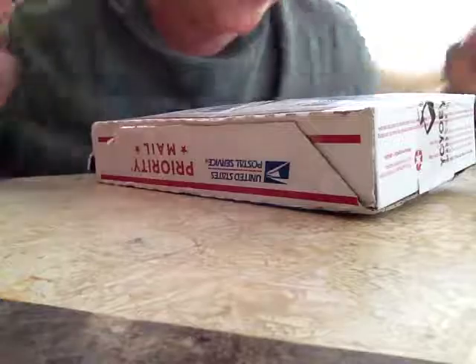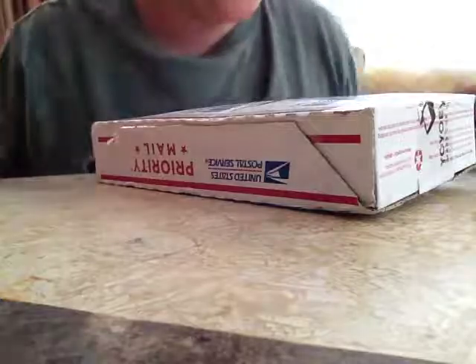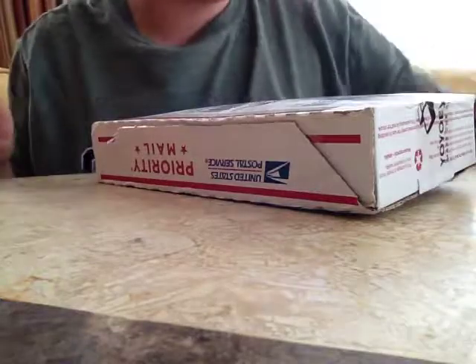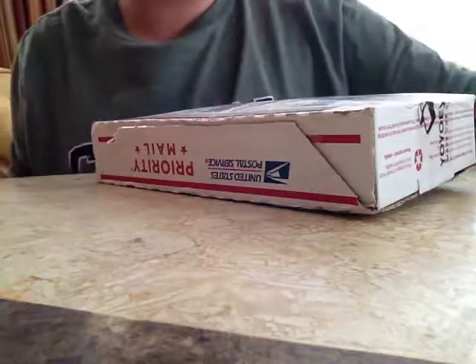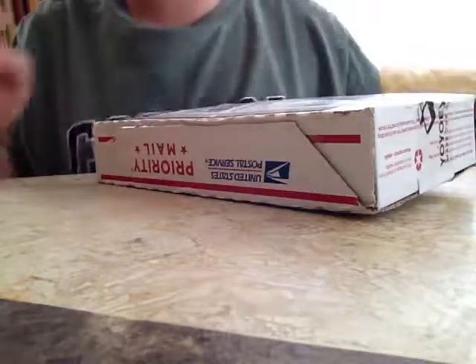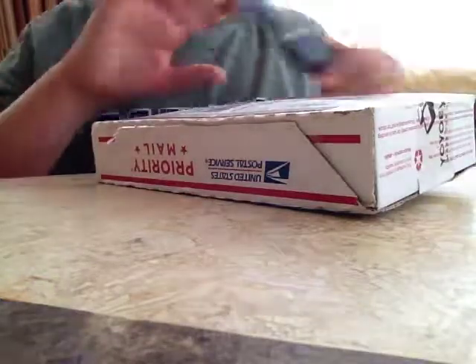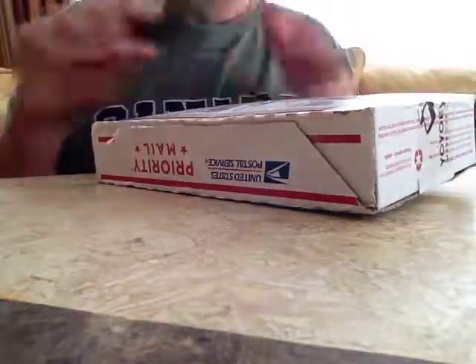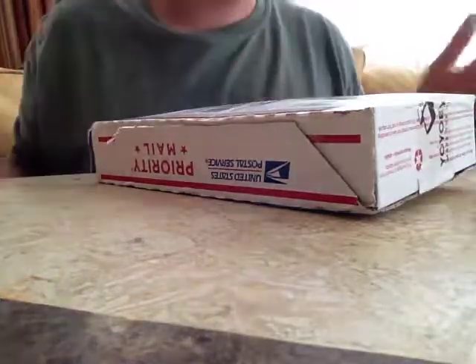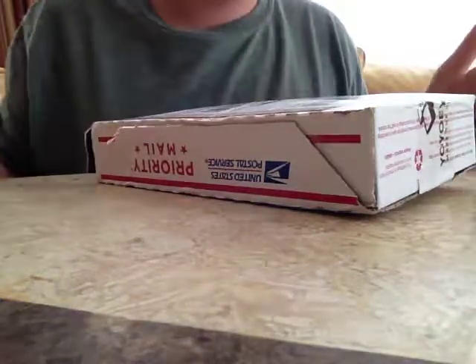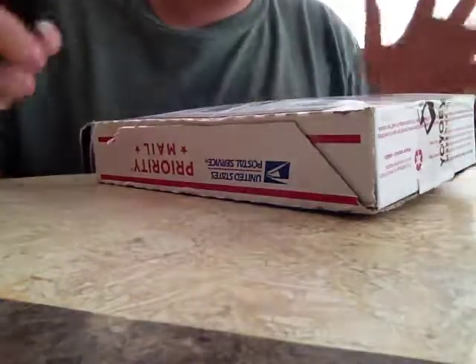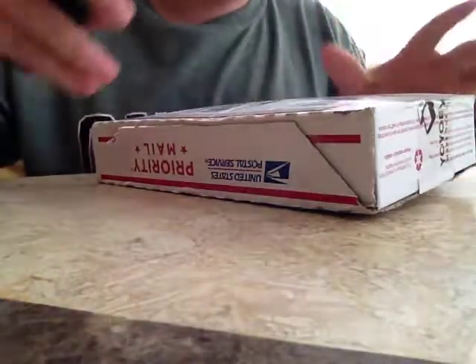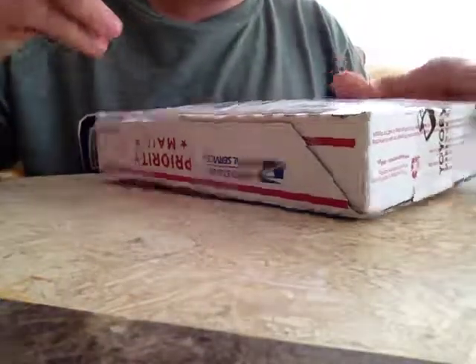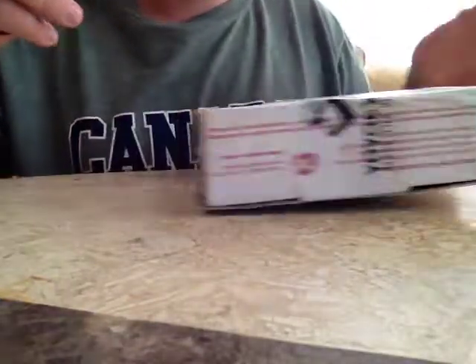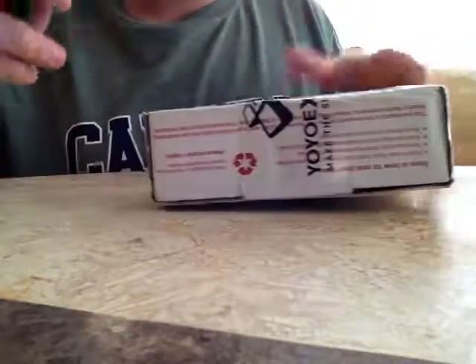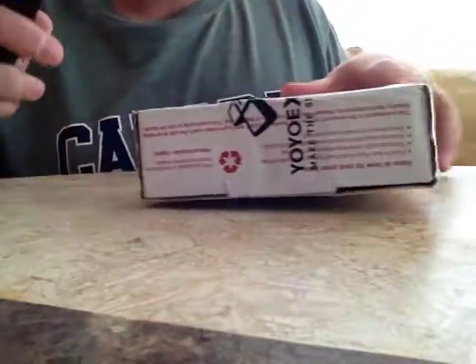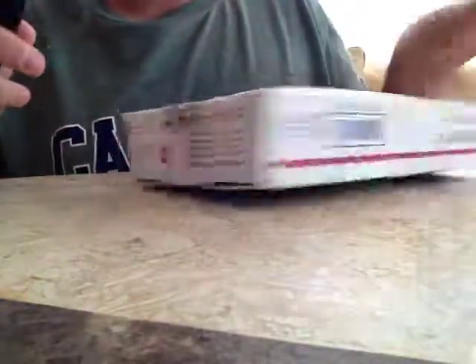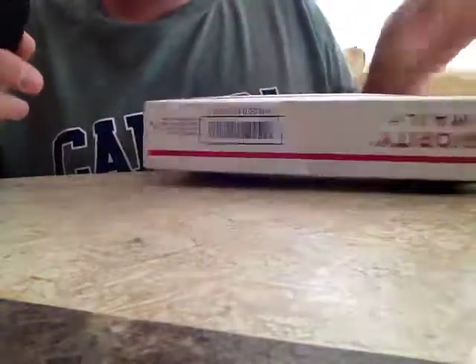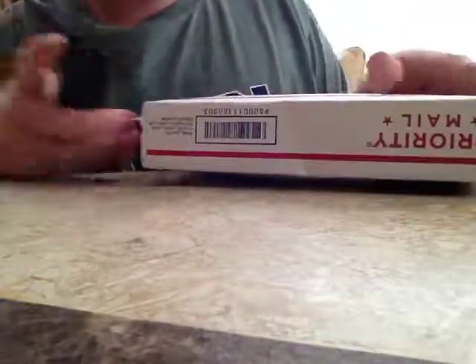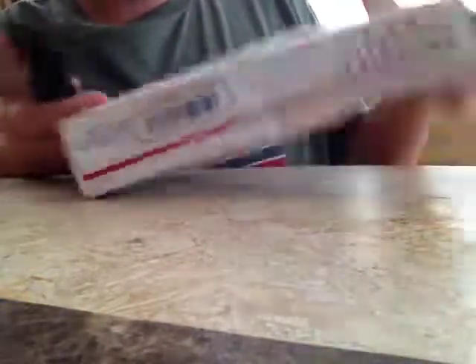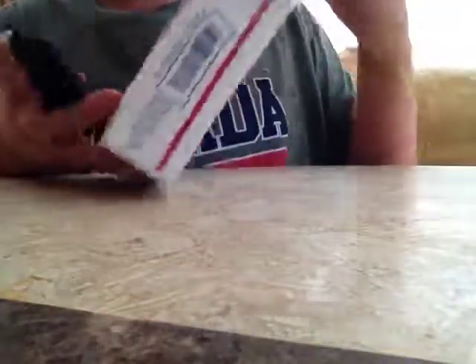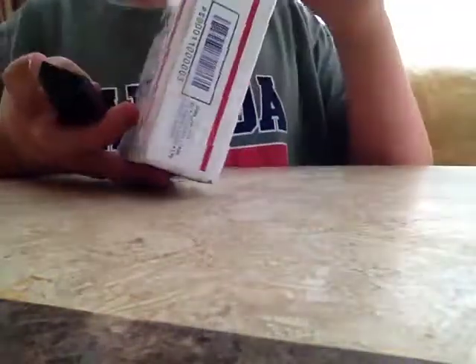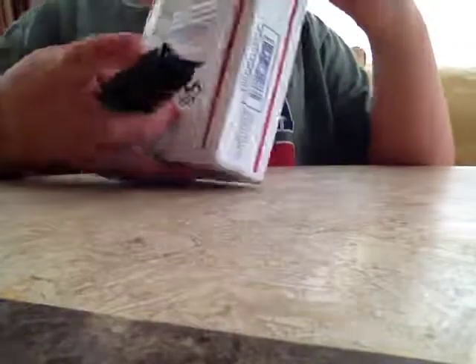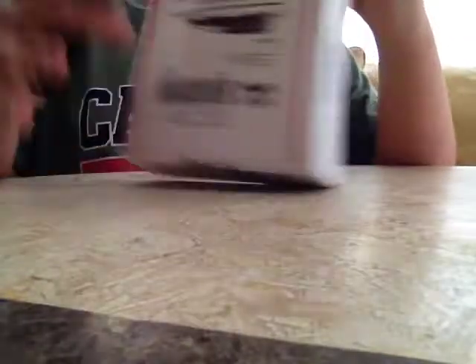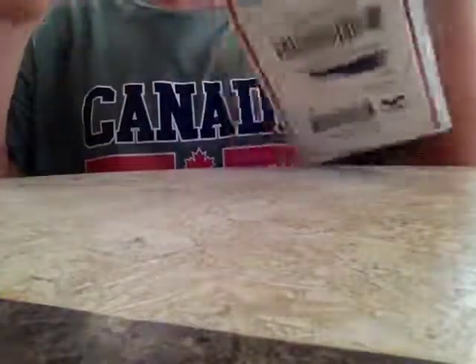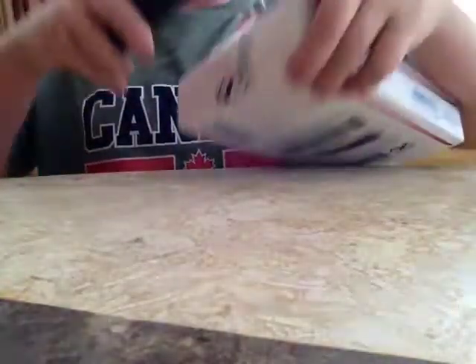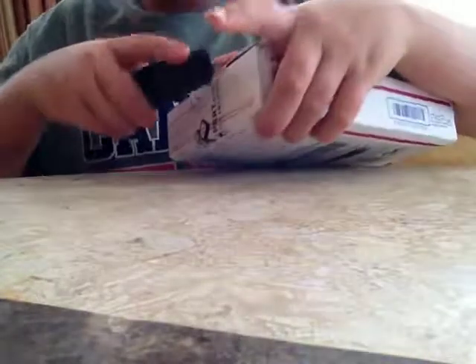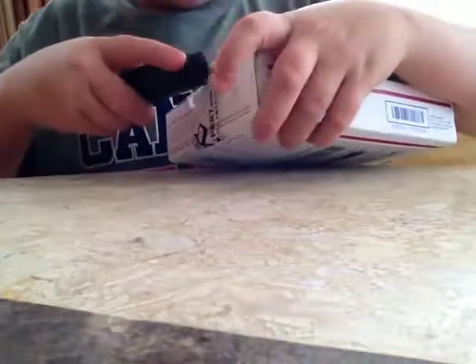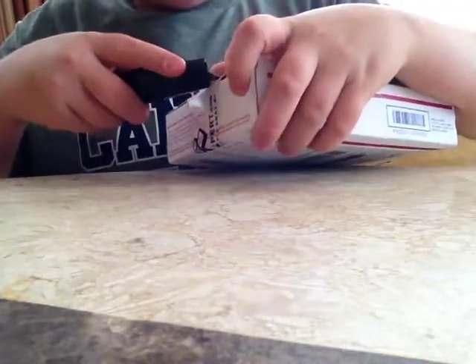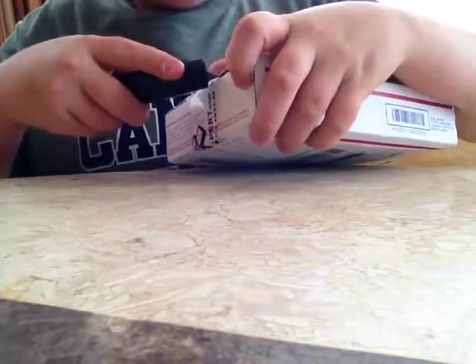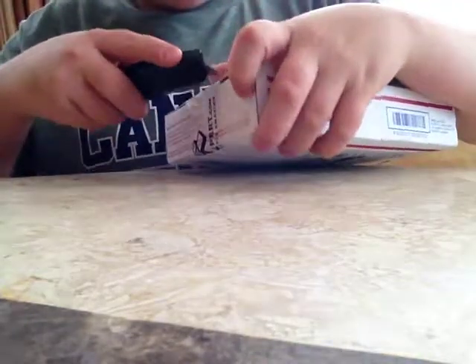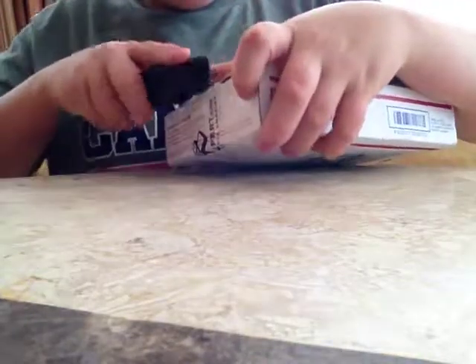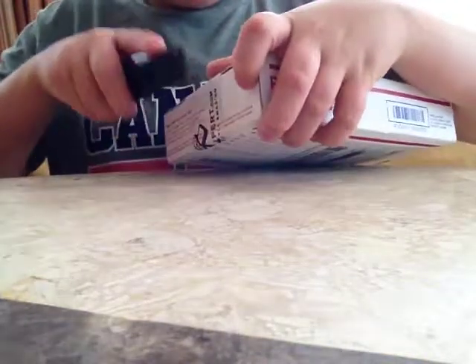Hey guys, today I'm going to do an unboxing from YoYo Expert, so let's open this up.